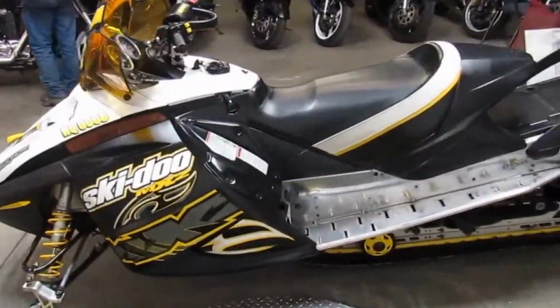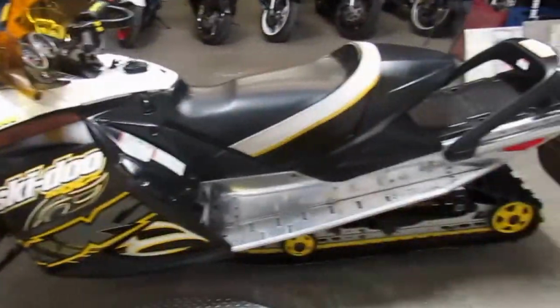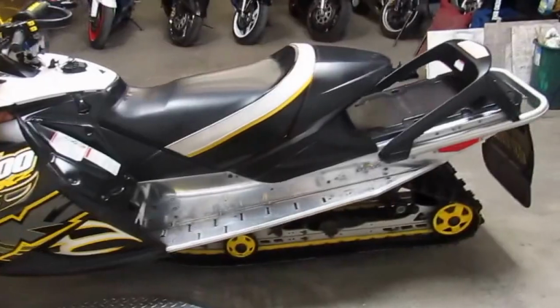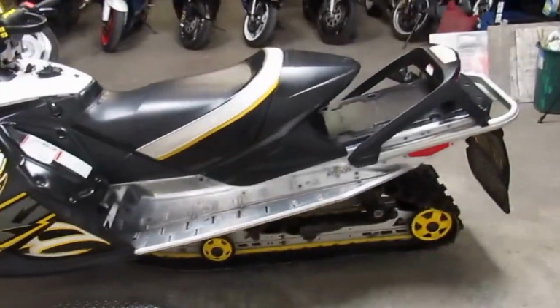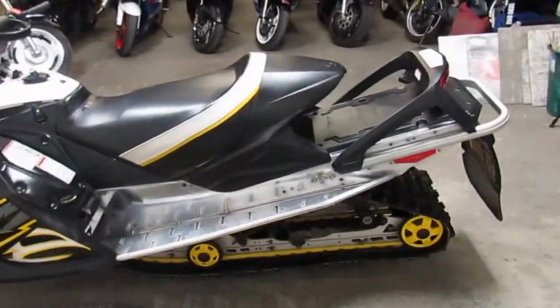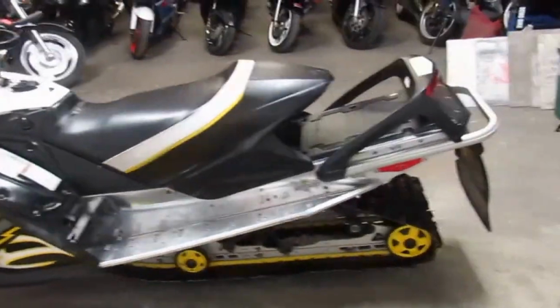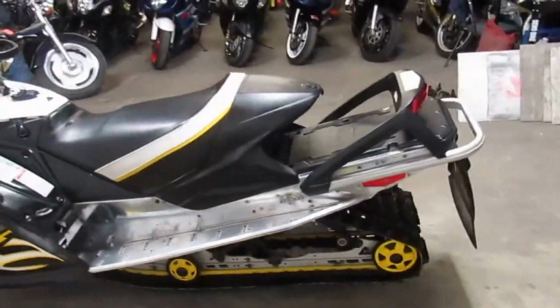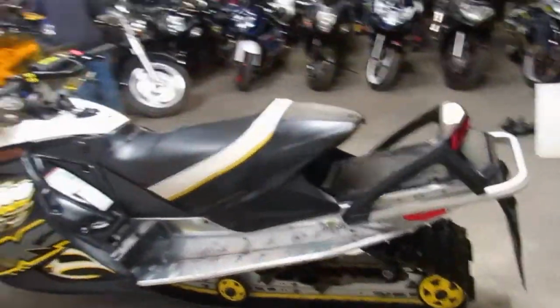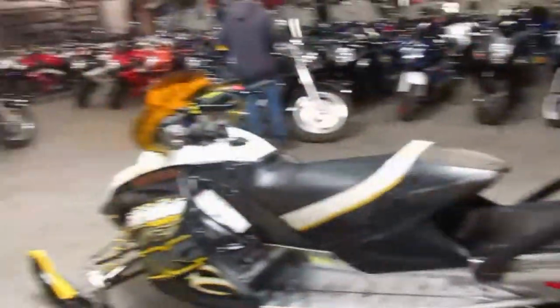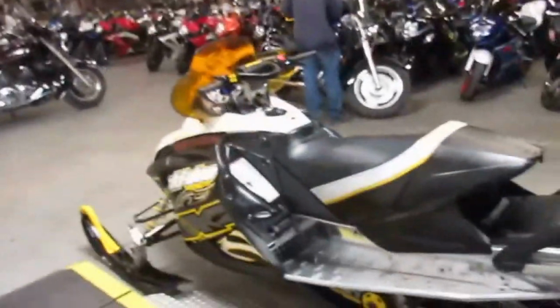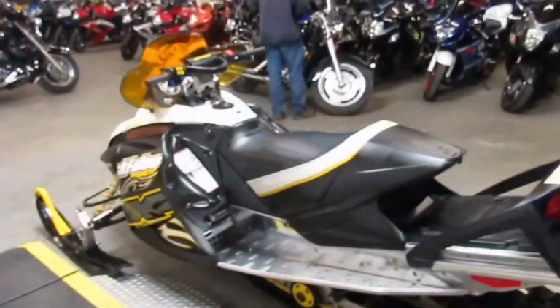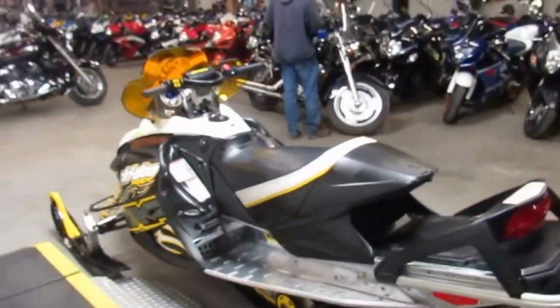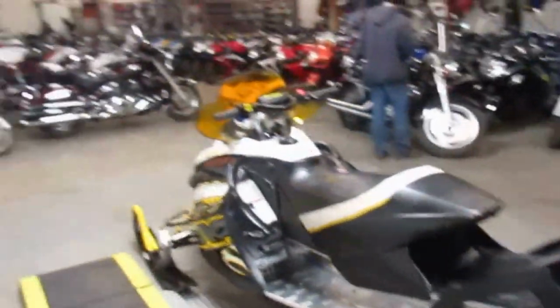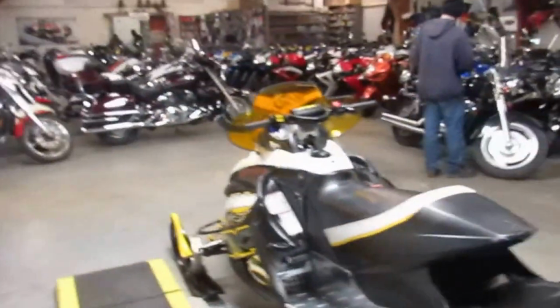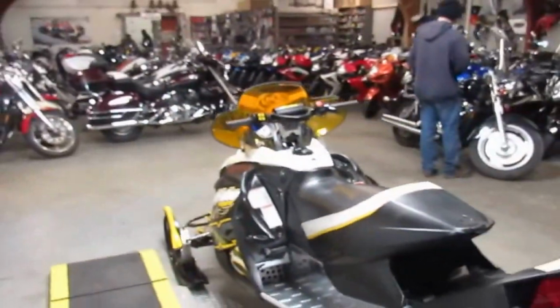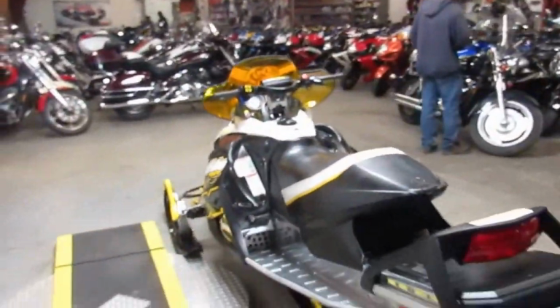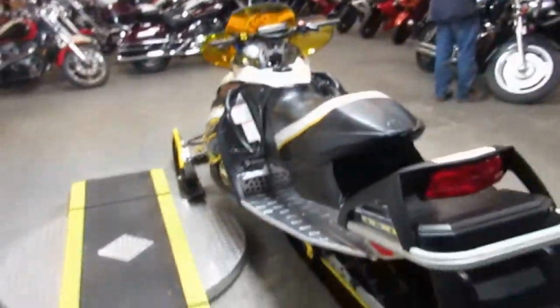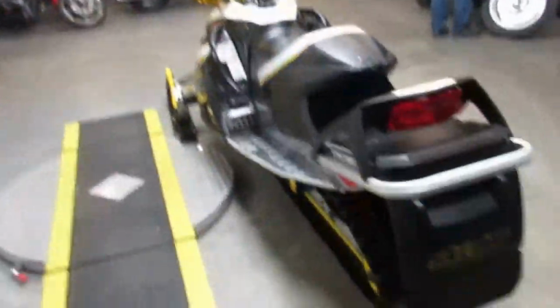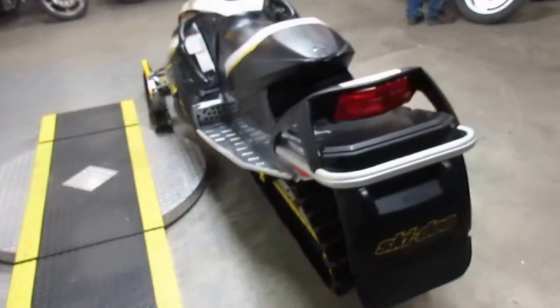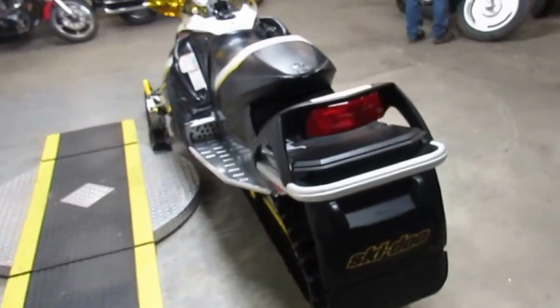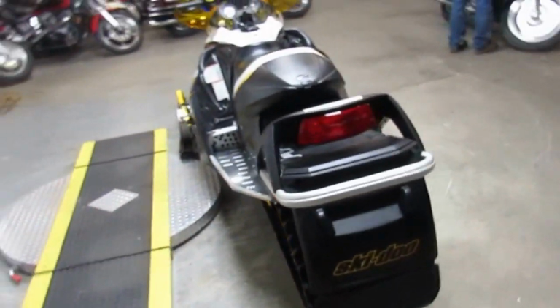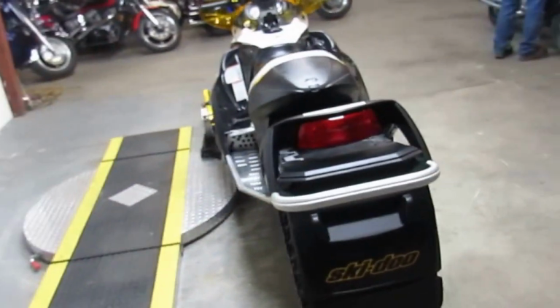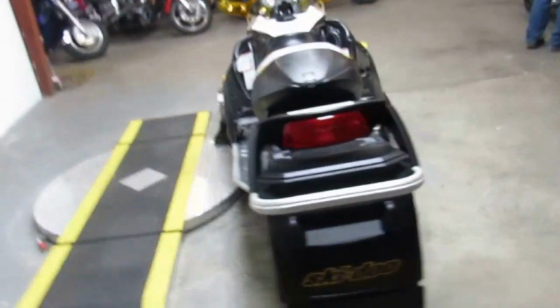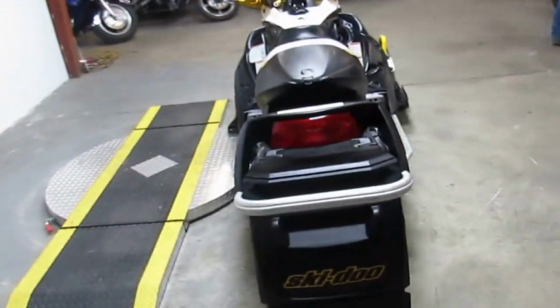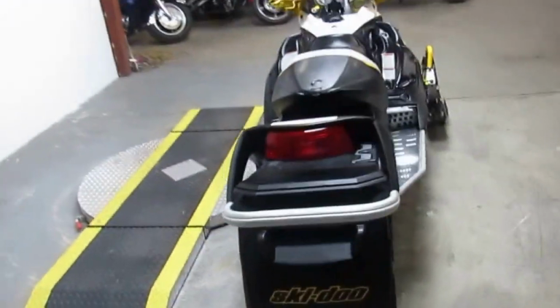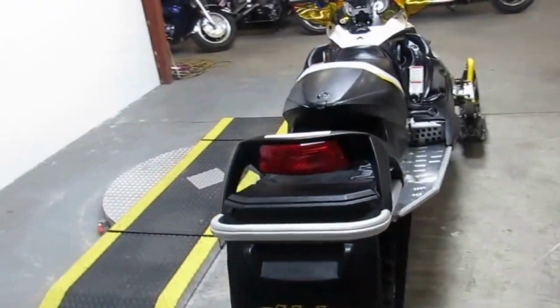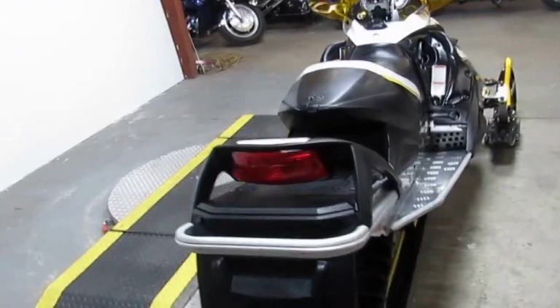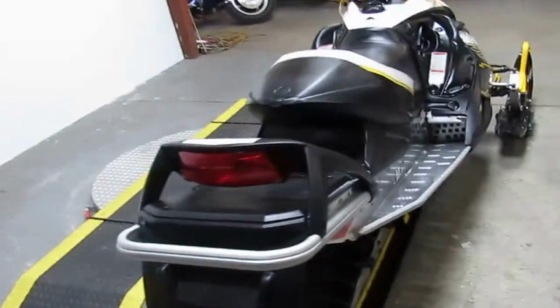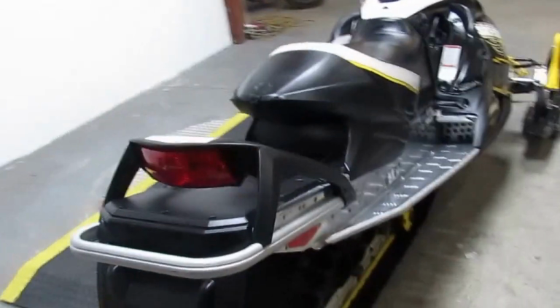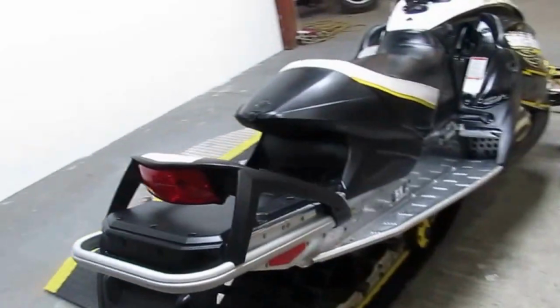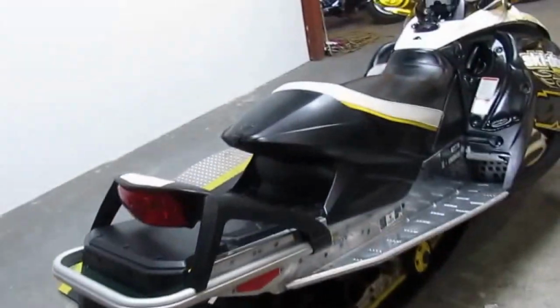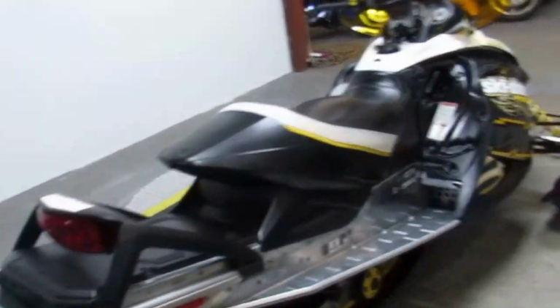Loaded up with reverse, plastic skis, it's got the rip saw track. It's not studded so you guys don't have to worry about the track tearing up. It's a good clean sled — needs nothing. Just gas and go.